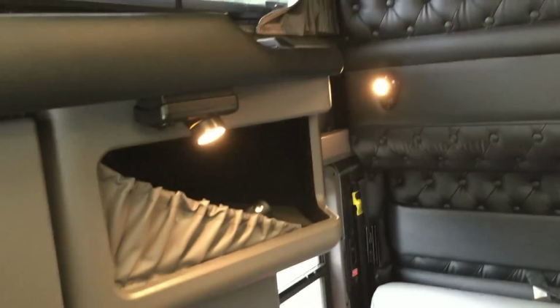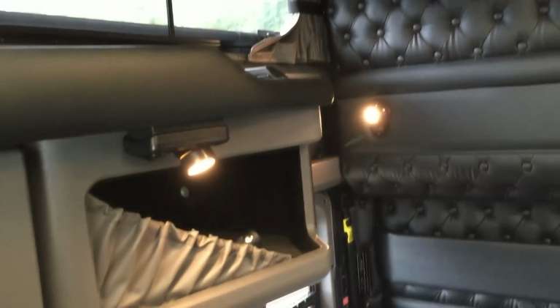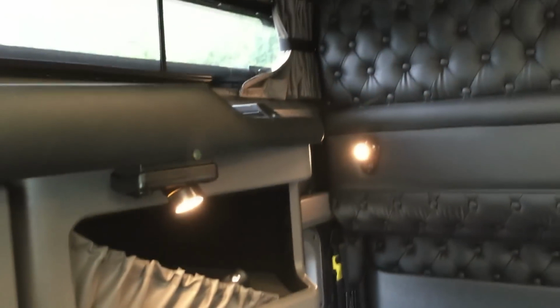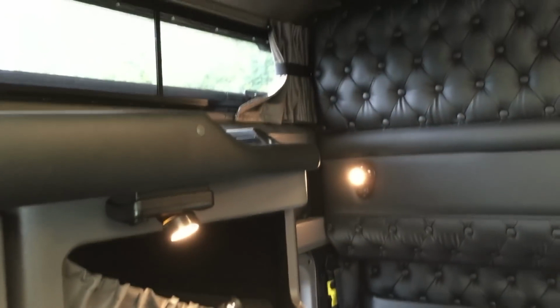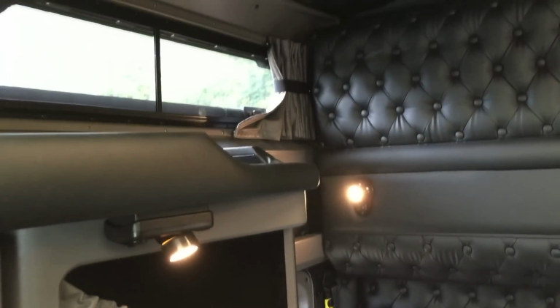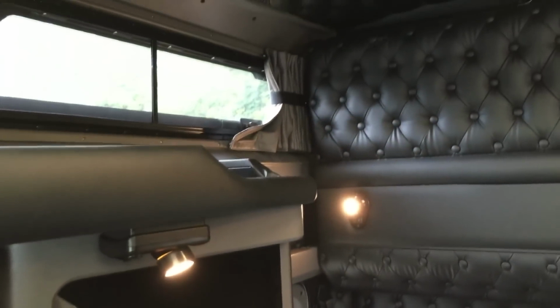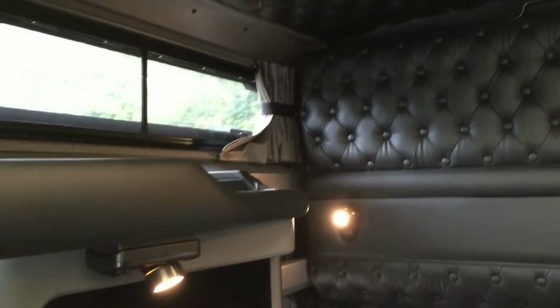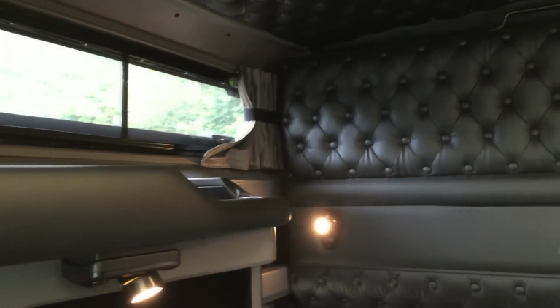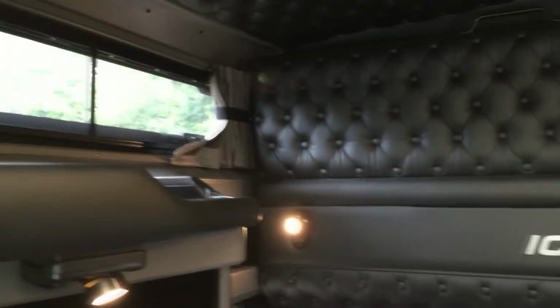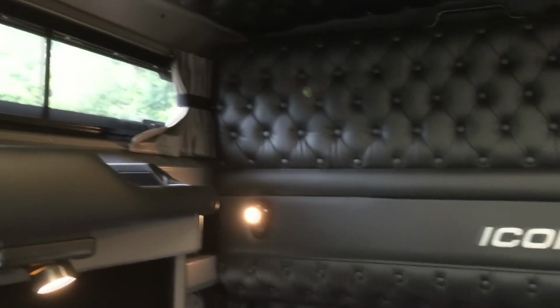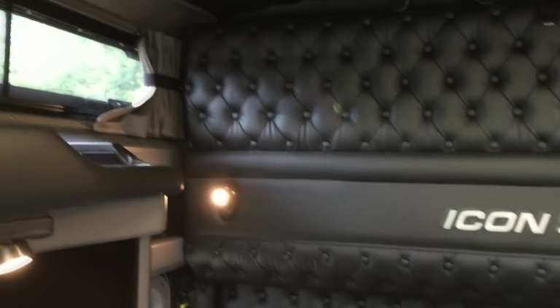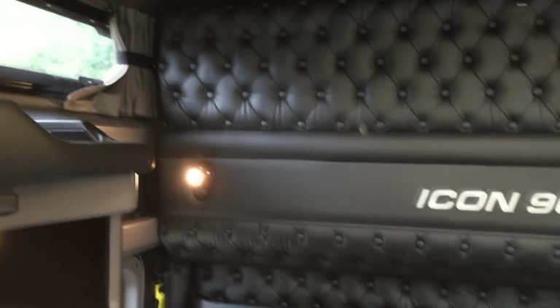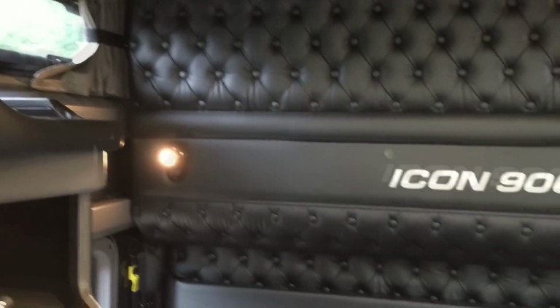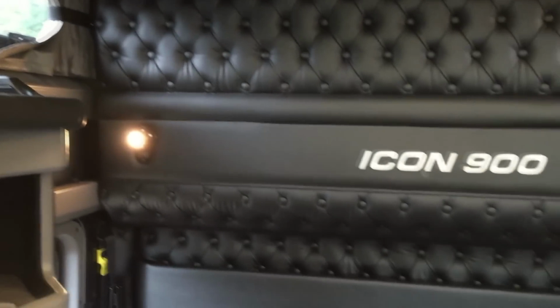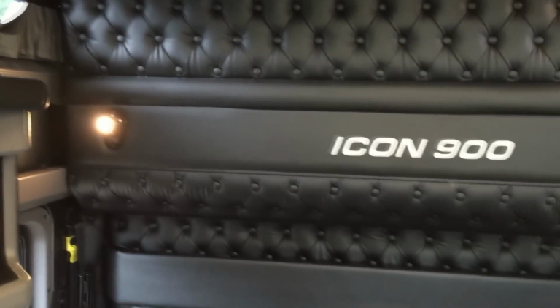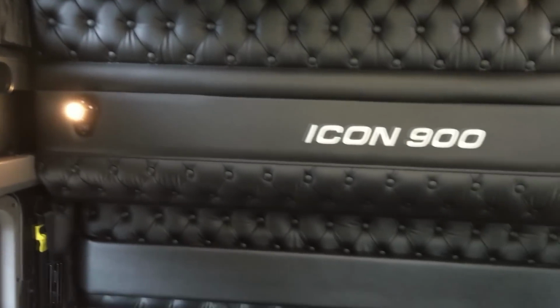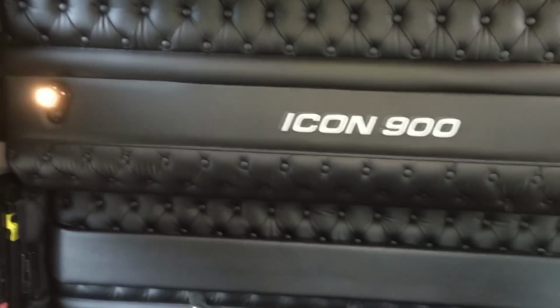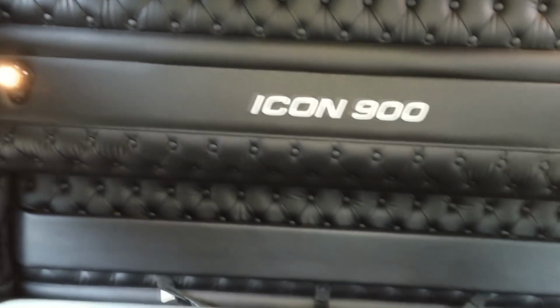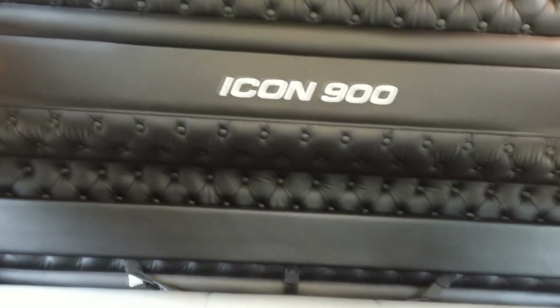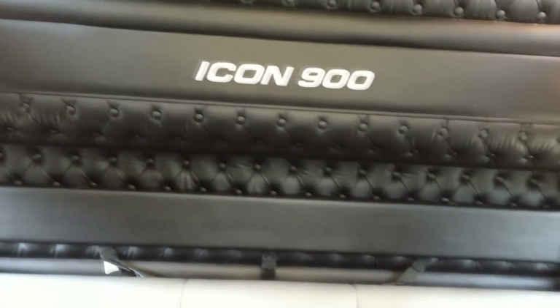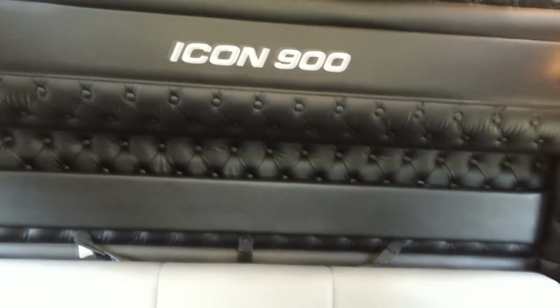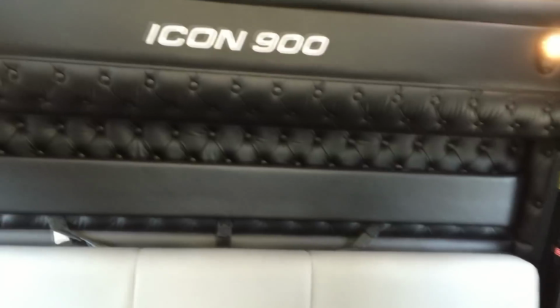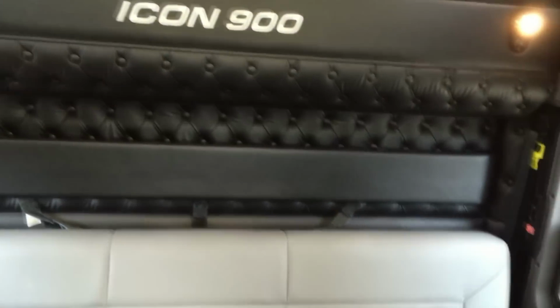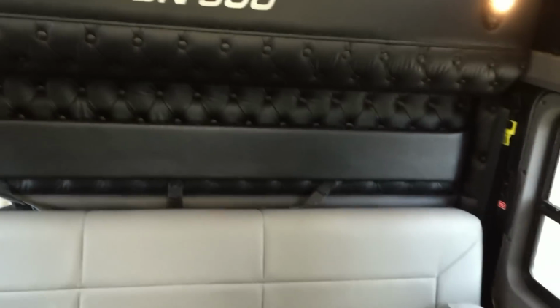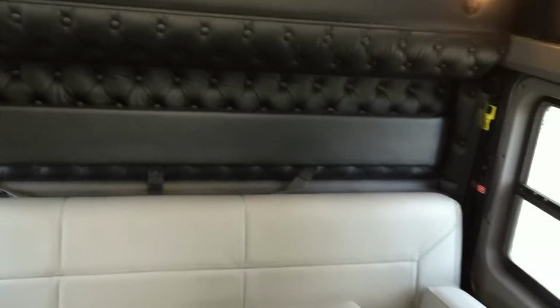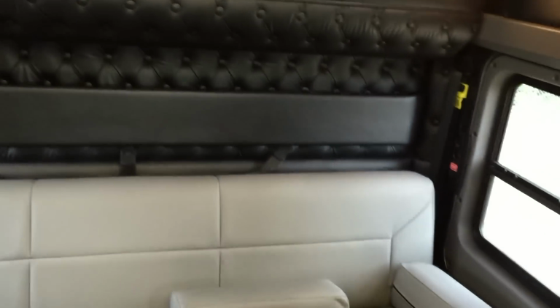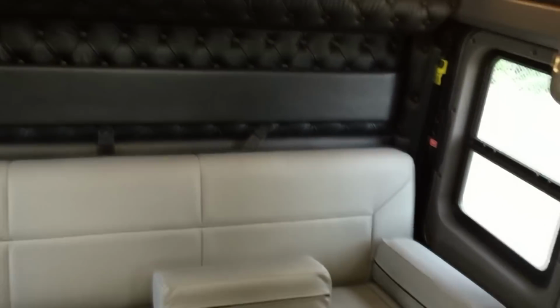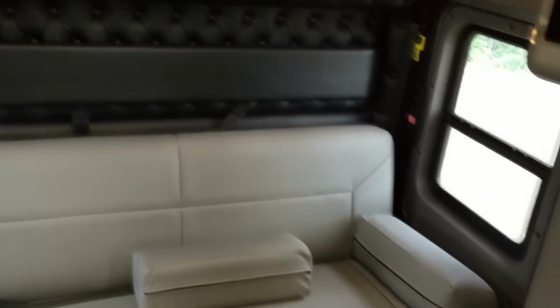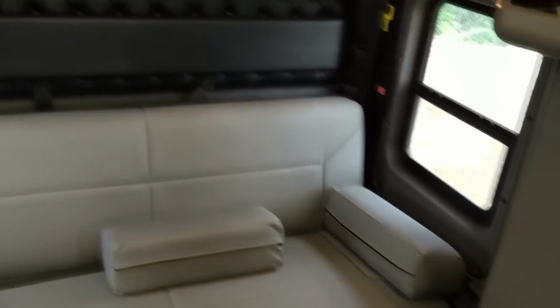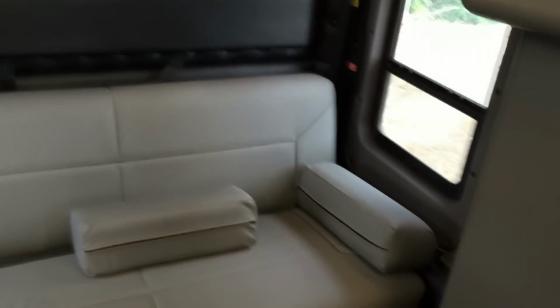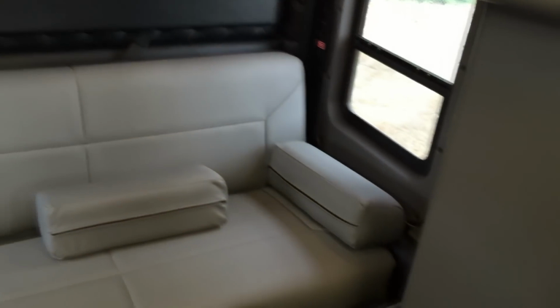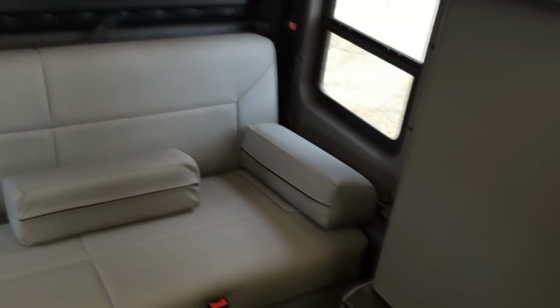To make the driving easier, the truck also has navigation, AM FM satellite radio, Bluetooth, and all of the gauges that you need to stay informed.